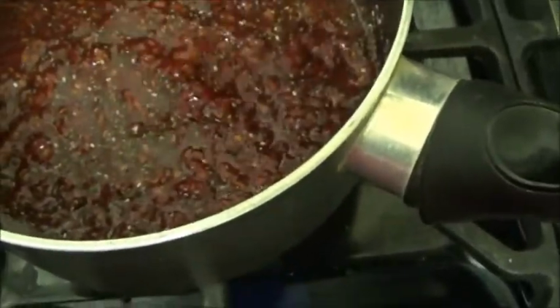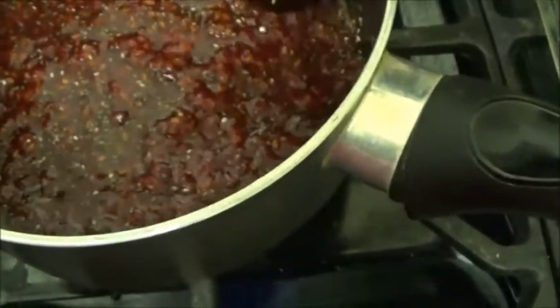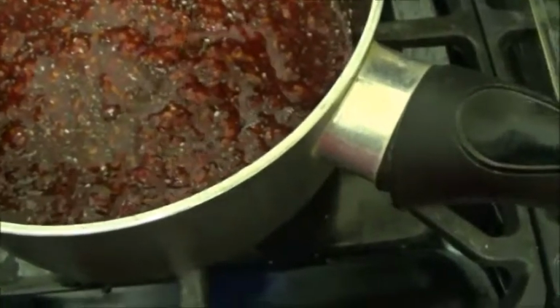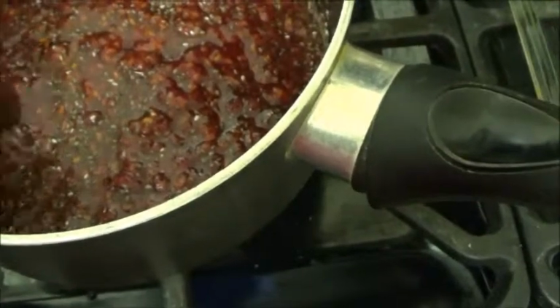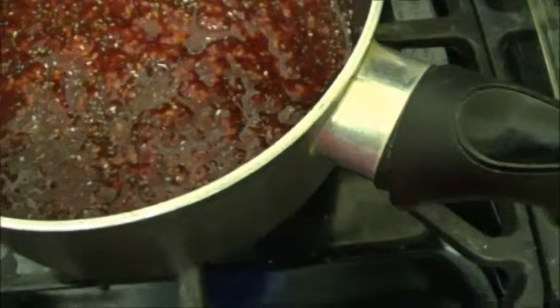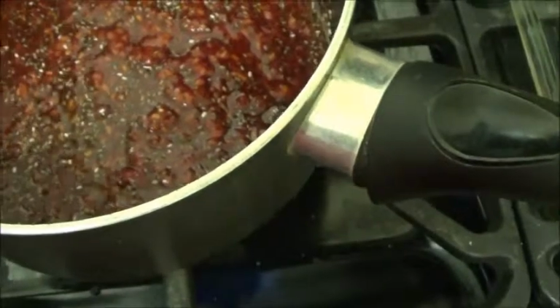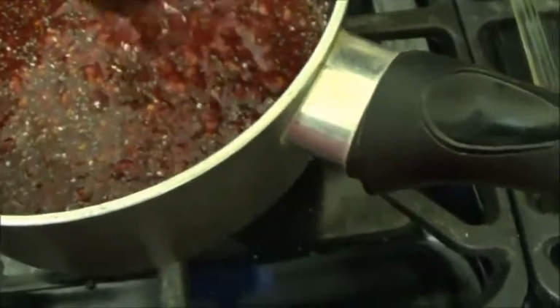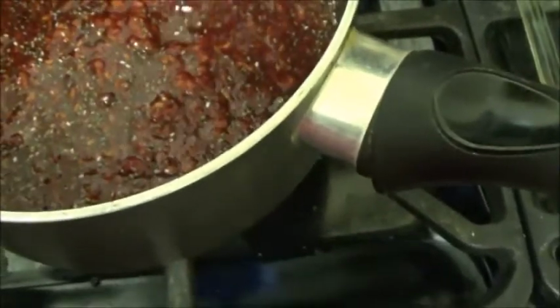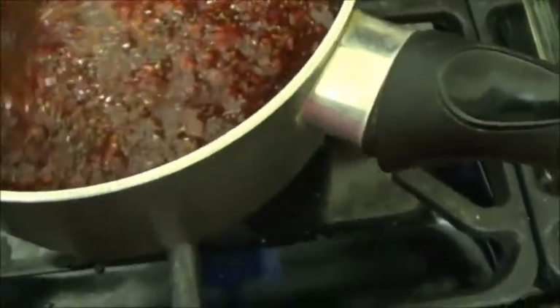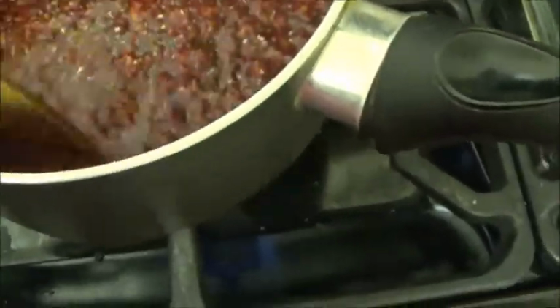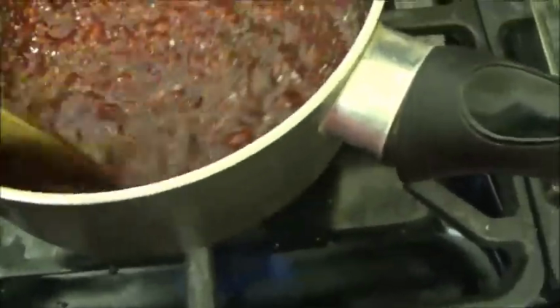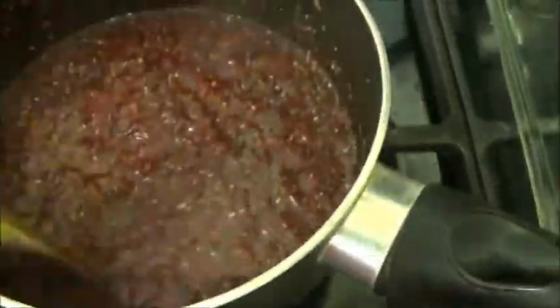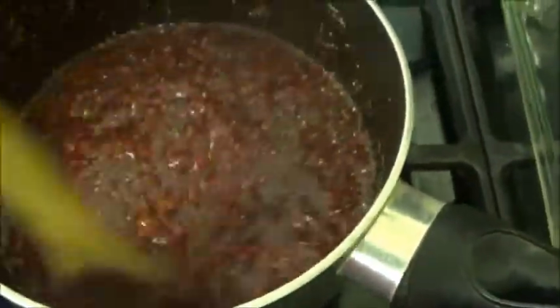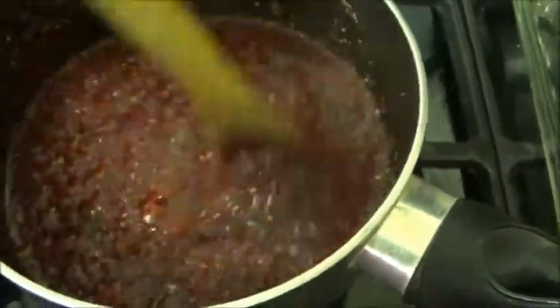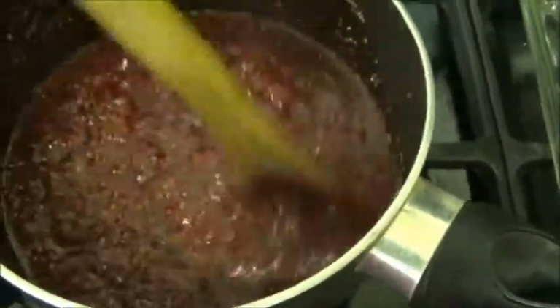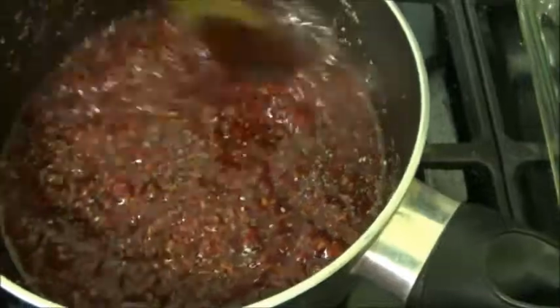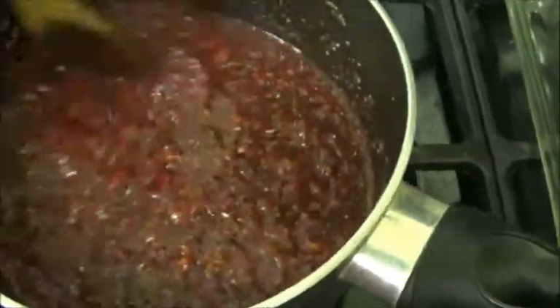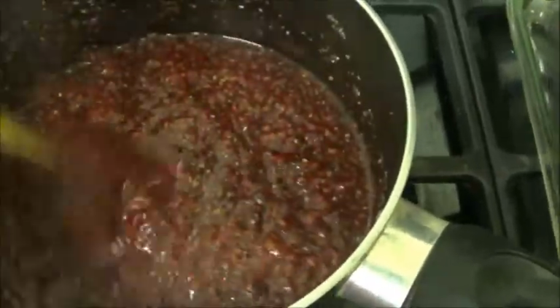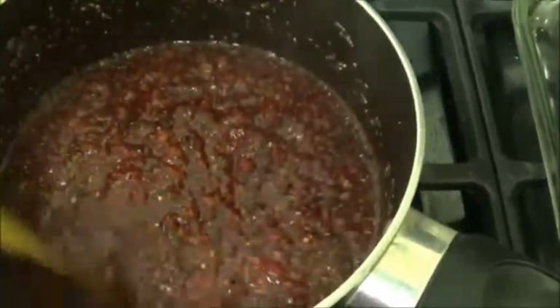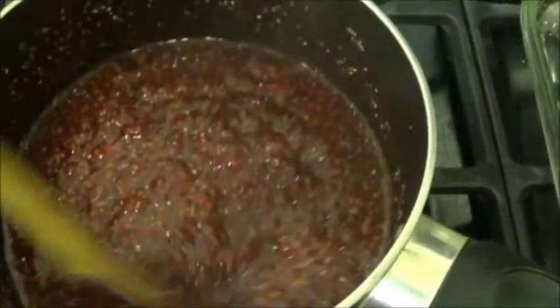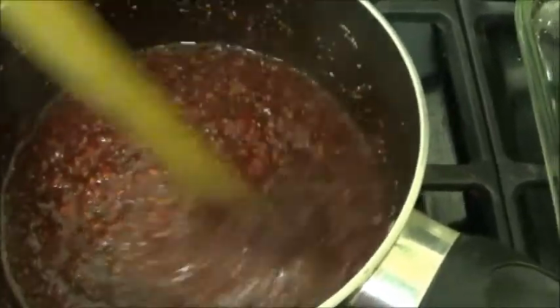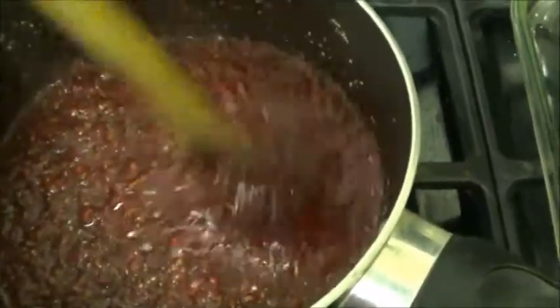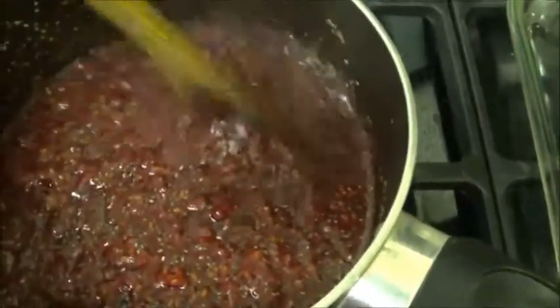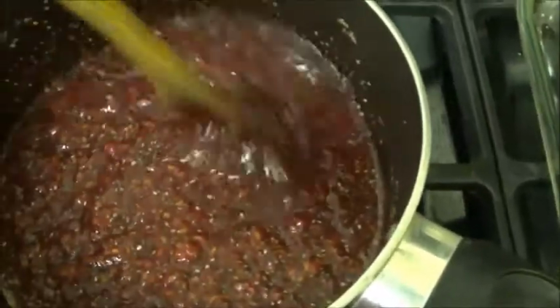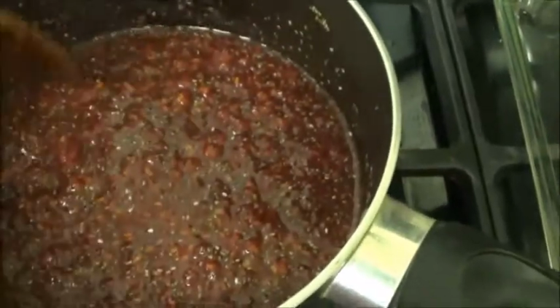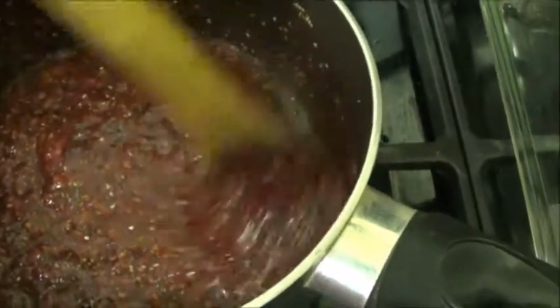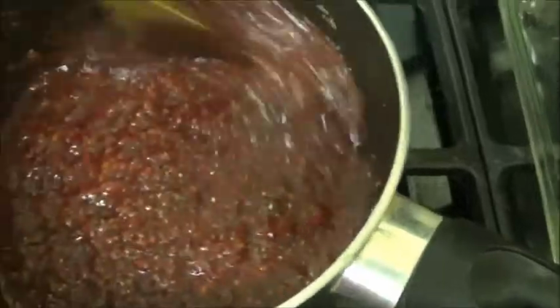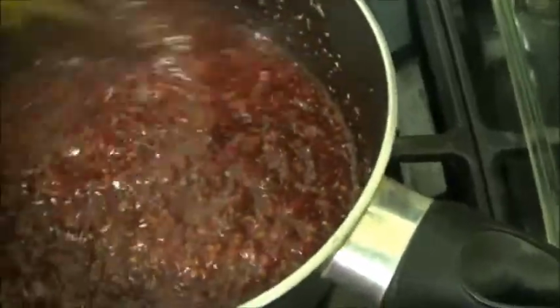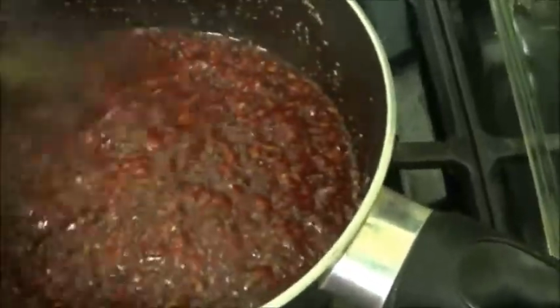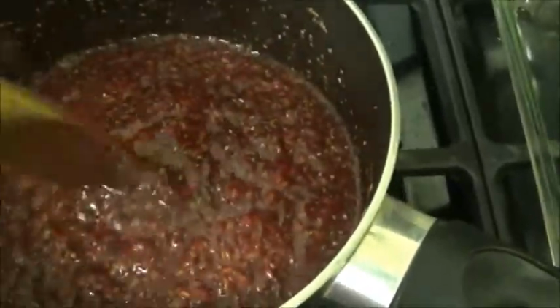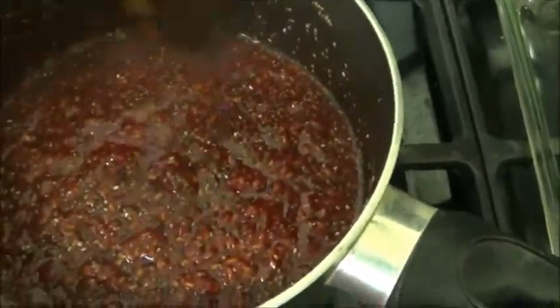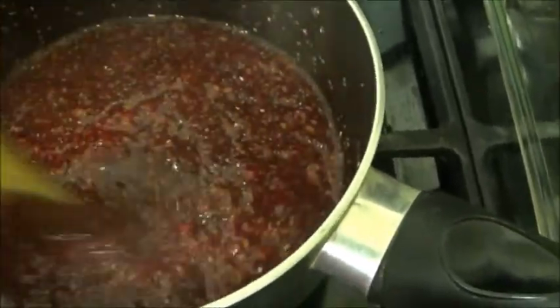It won't be thick like regular jam, but it'll be thick enough. If you want it thicker, just add more chia seeds, but do it a teaspoon at a time until you've got the consistency that you require.